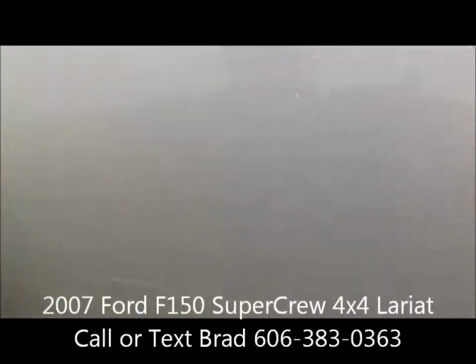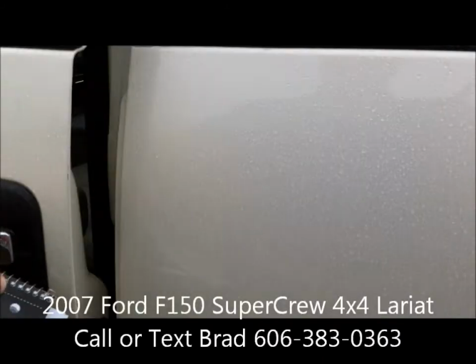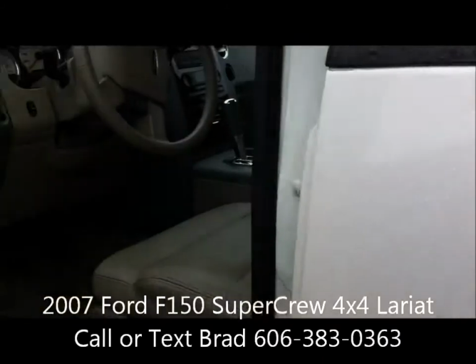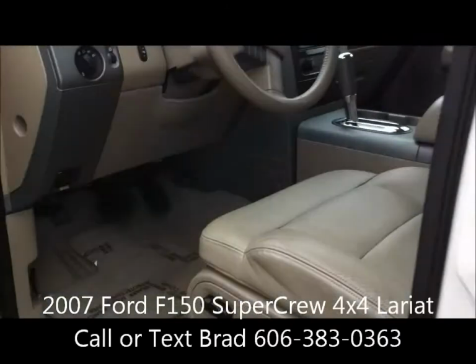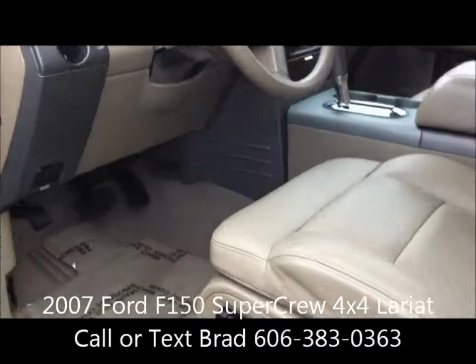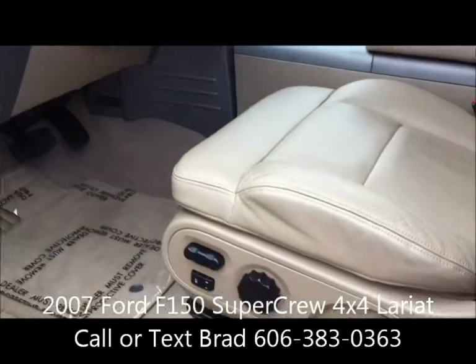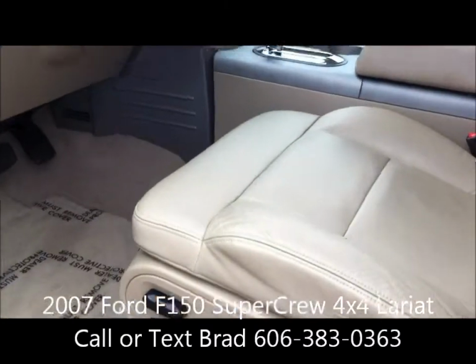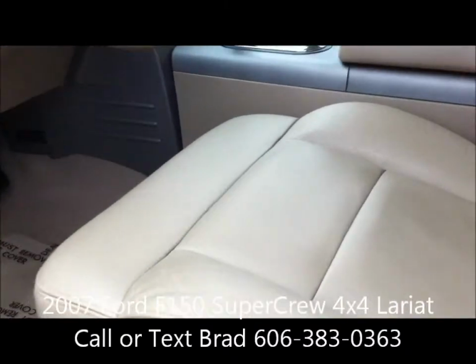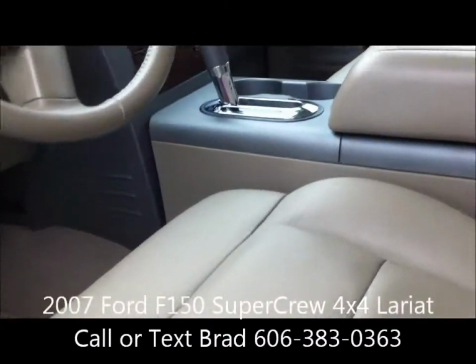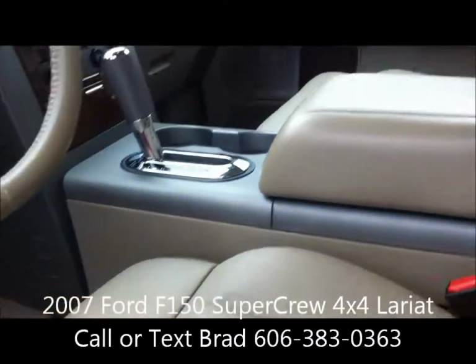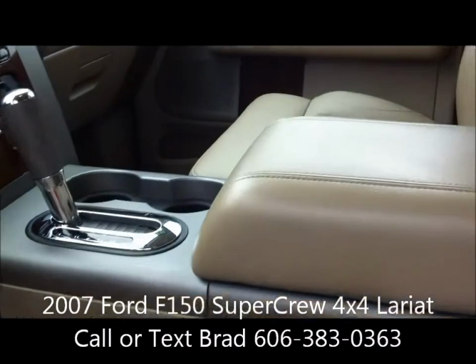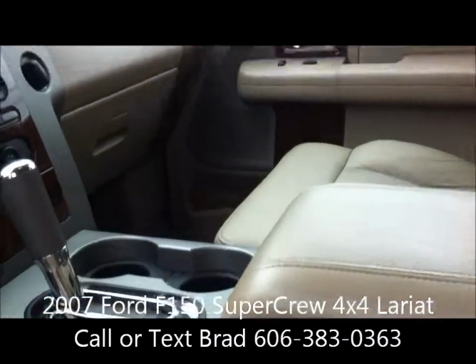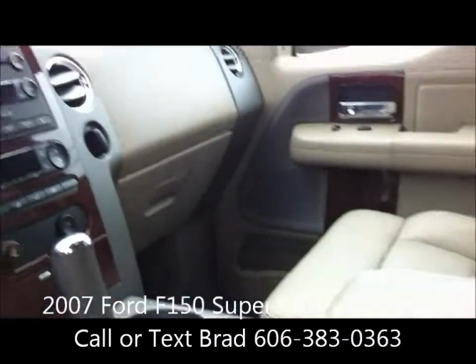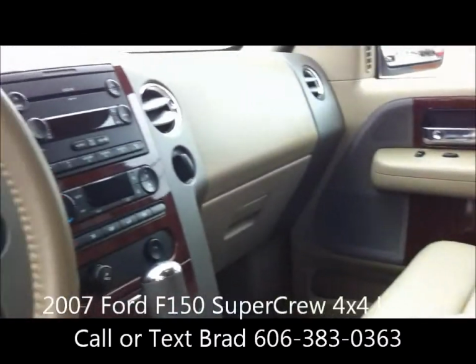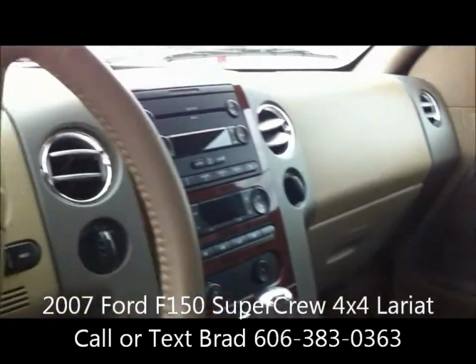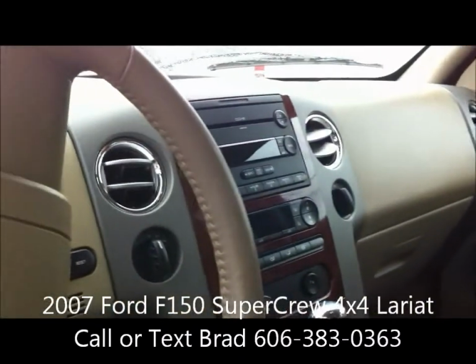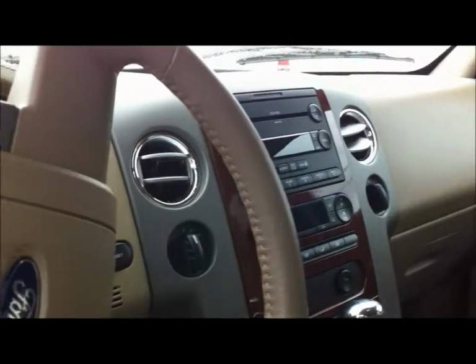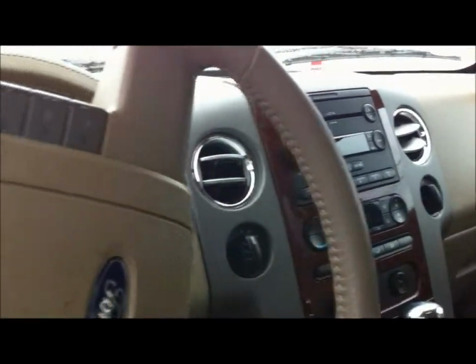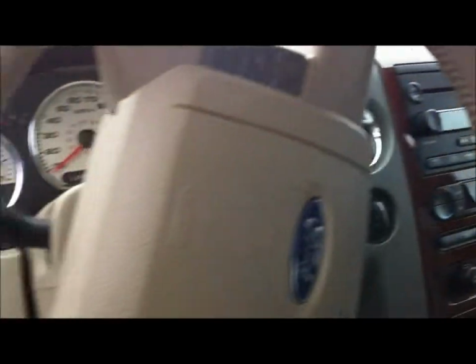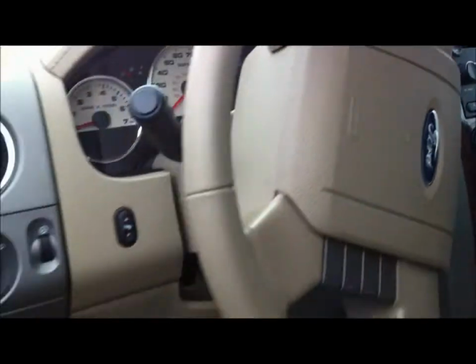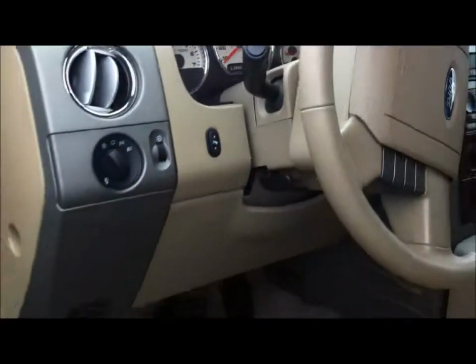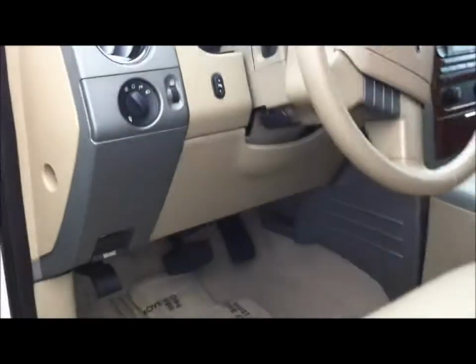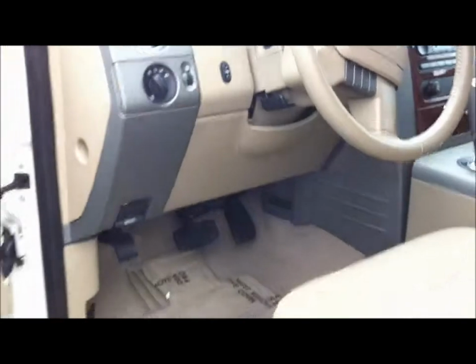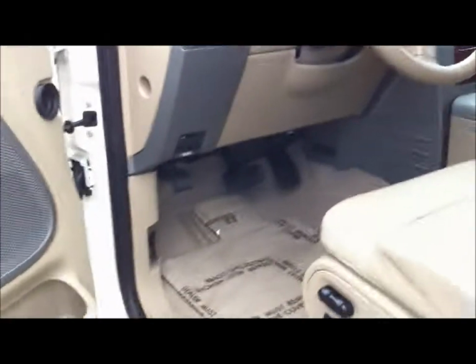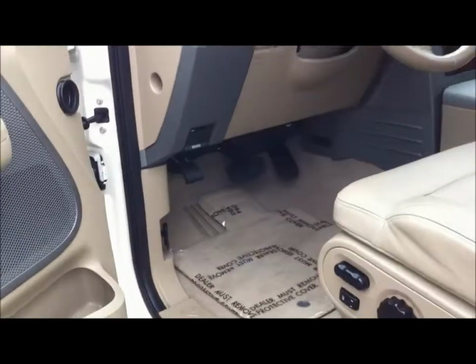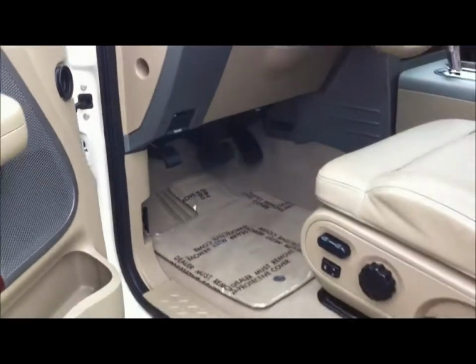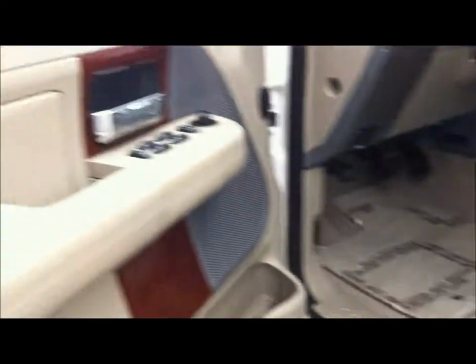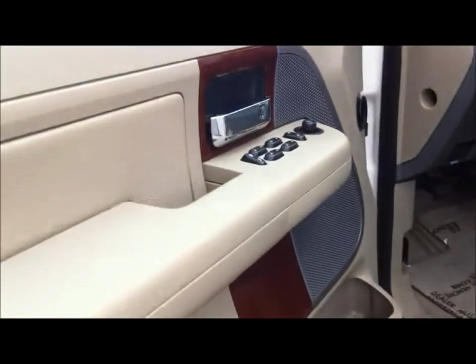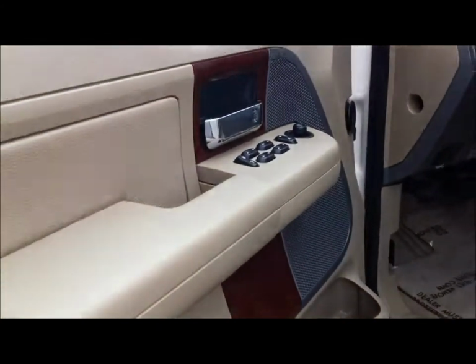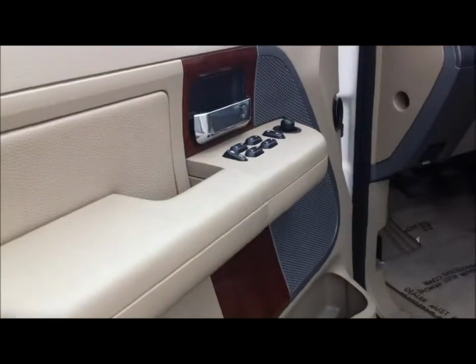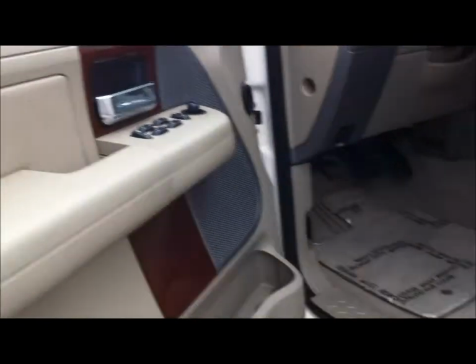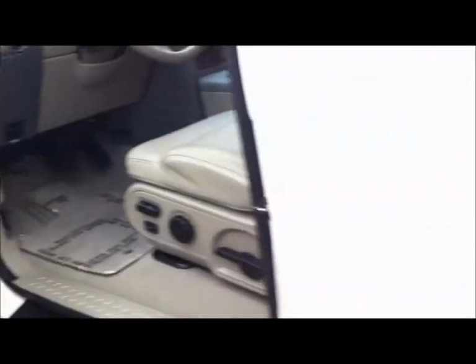I'll give you a peek here inside the Lariat. It comes with leather seating, power seat. It also has the memory driver seat, as well as remote entry and keyless entry. Of course, it has the power windows and door locks as well.